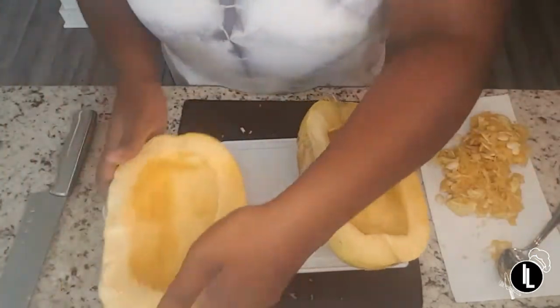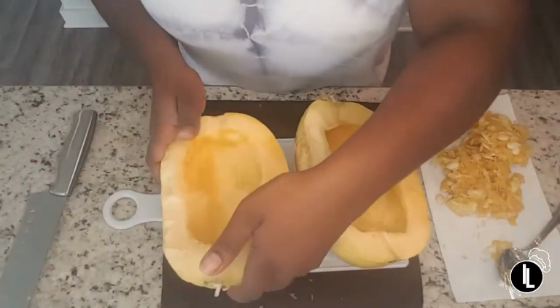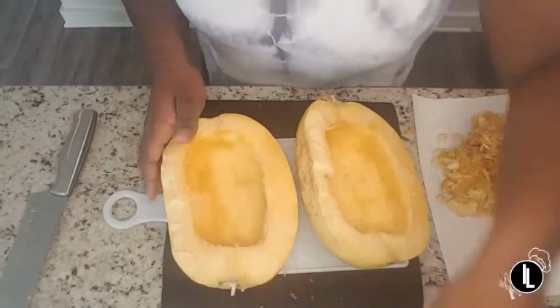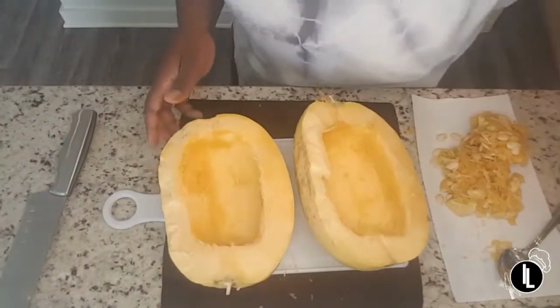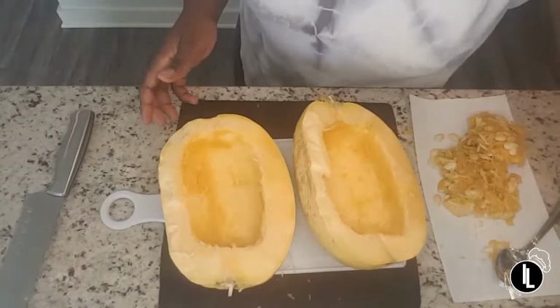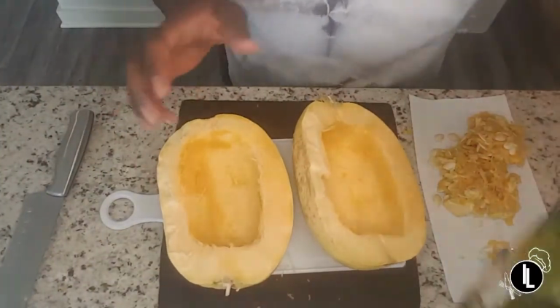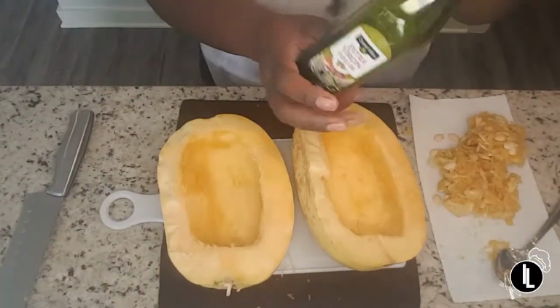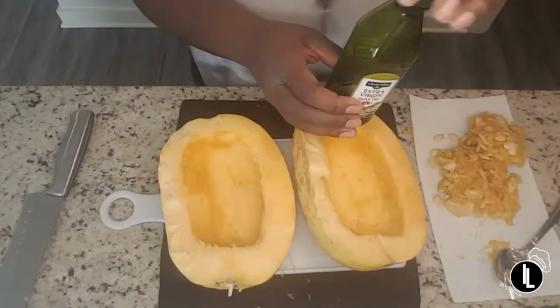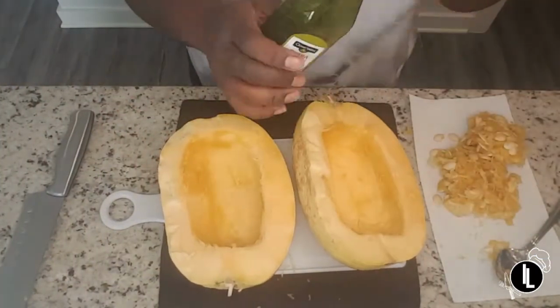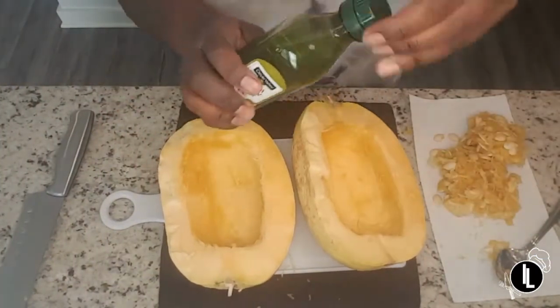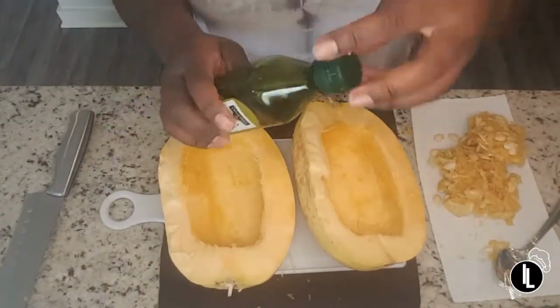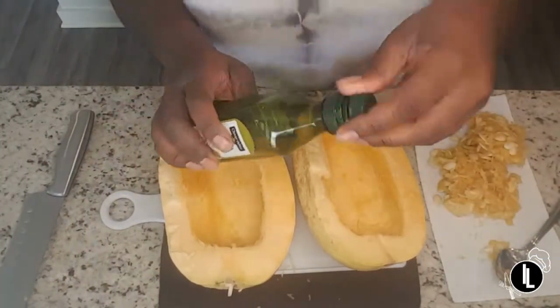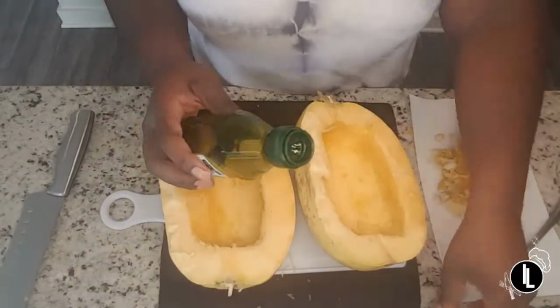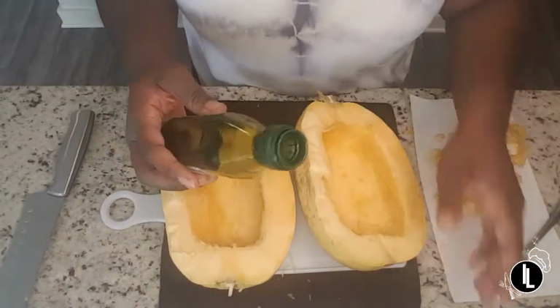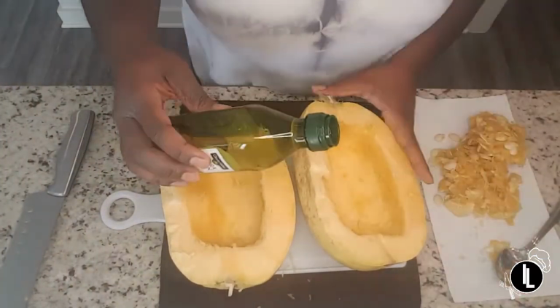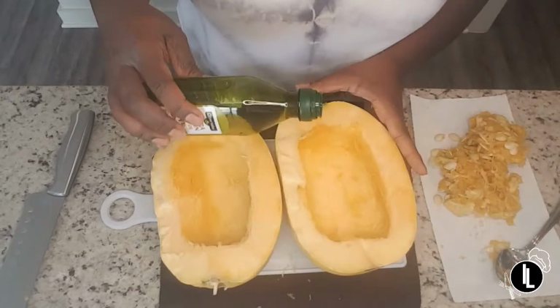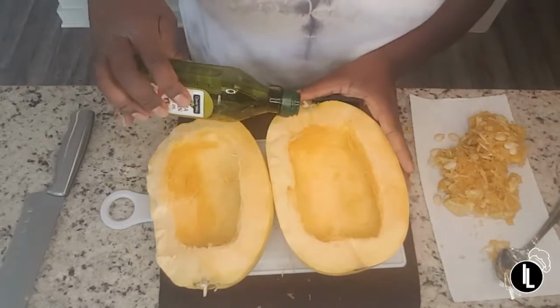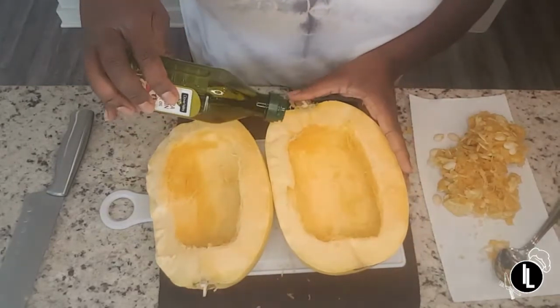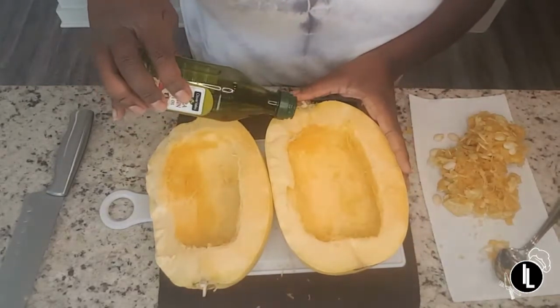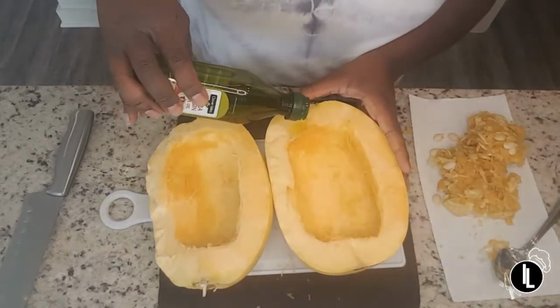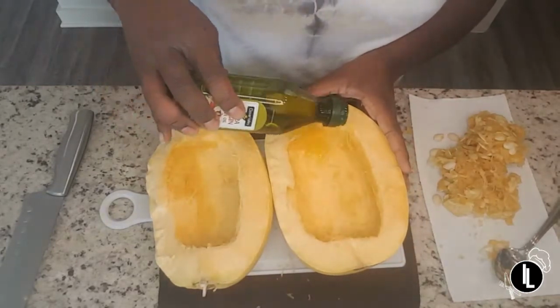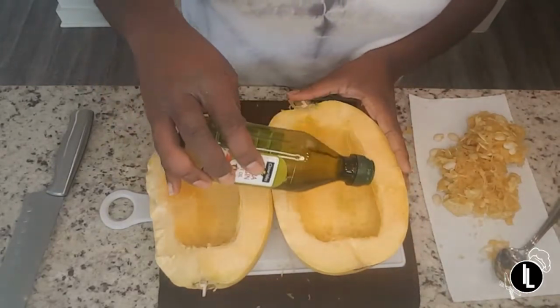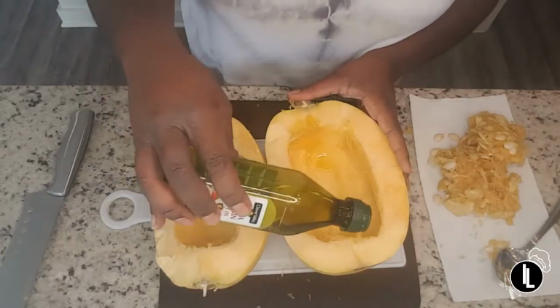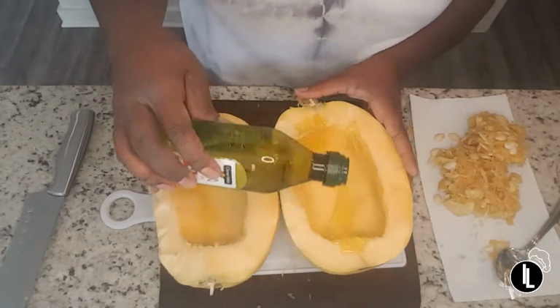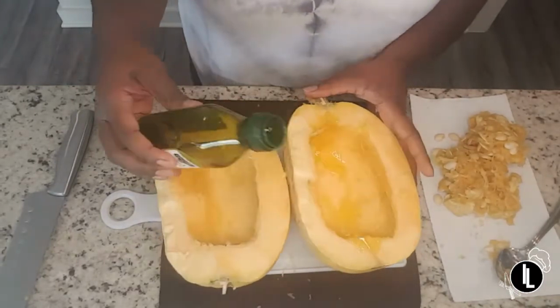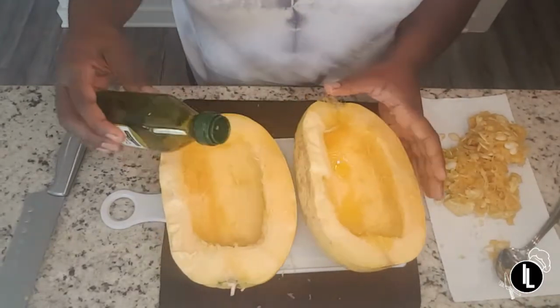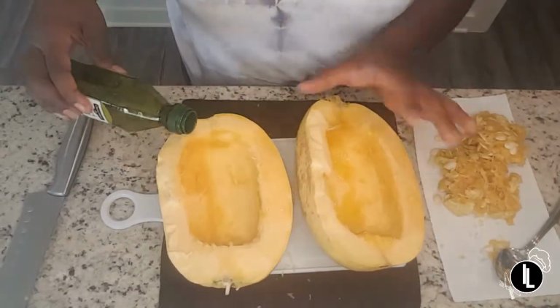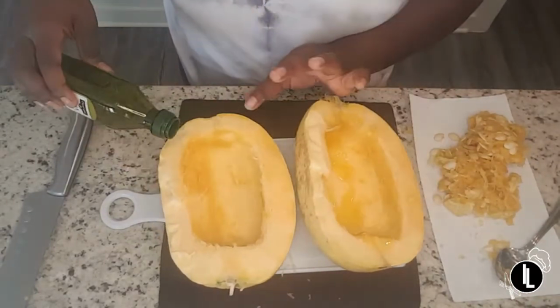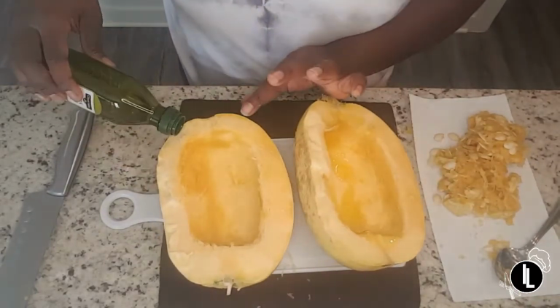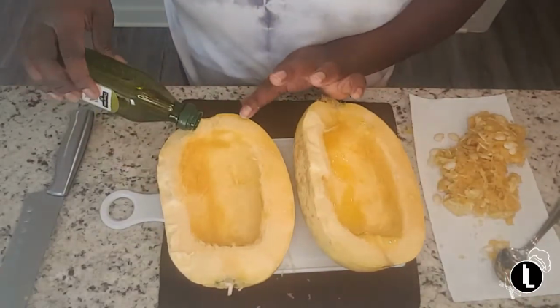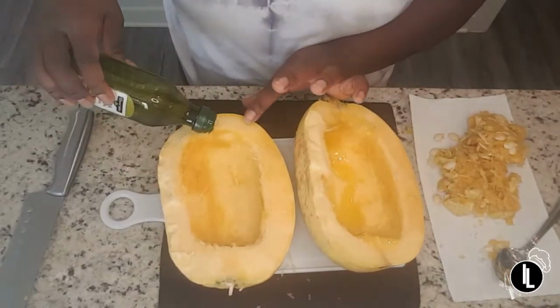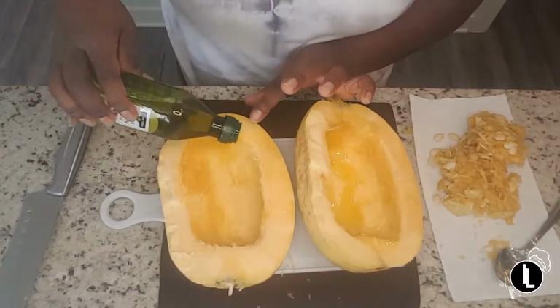Now we're going to take some olive oil and drizzle some on the inside of the squash on both sides.